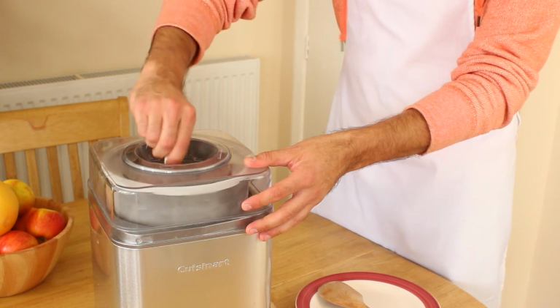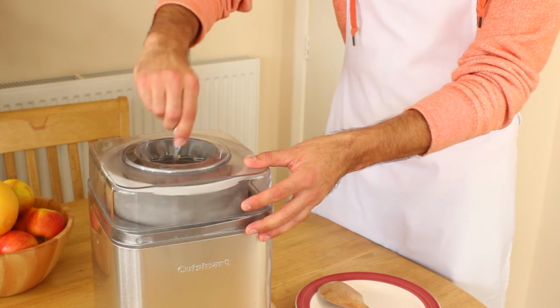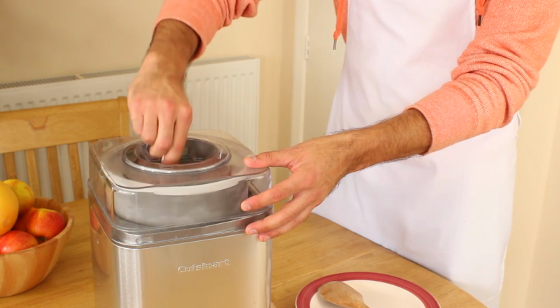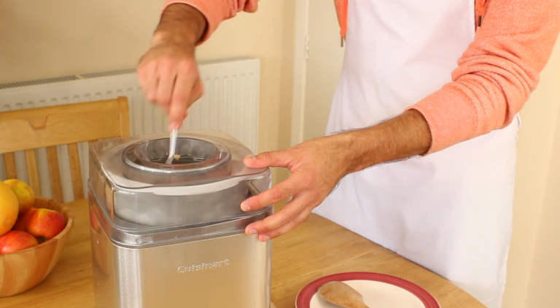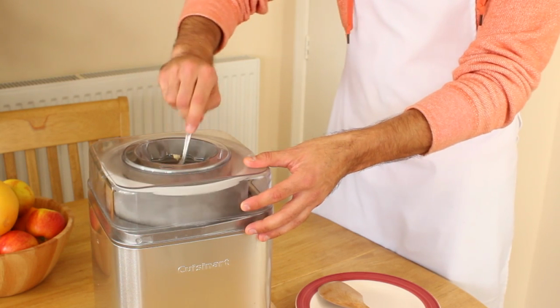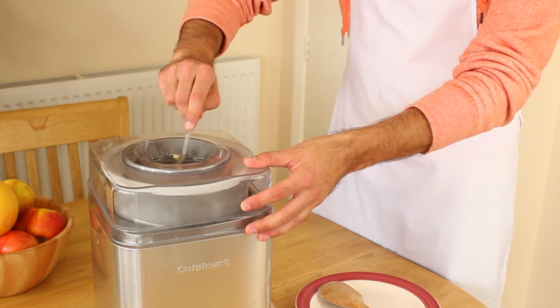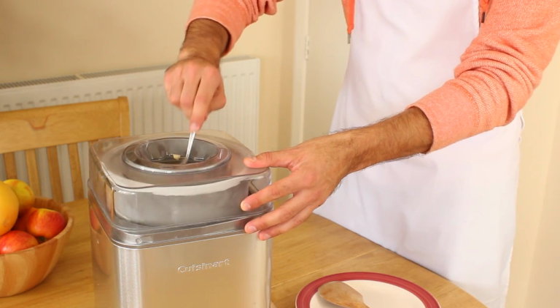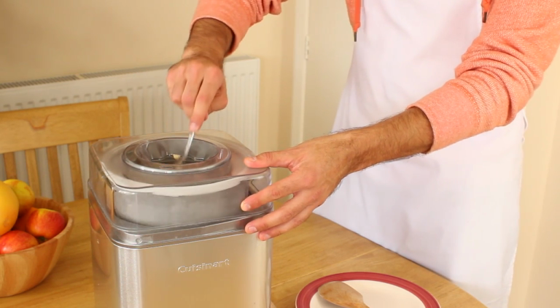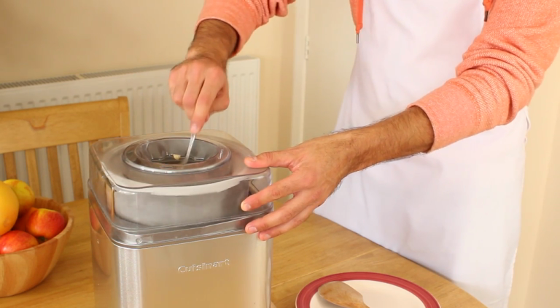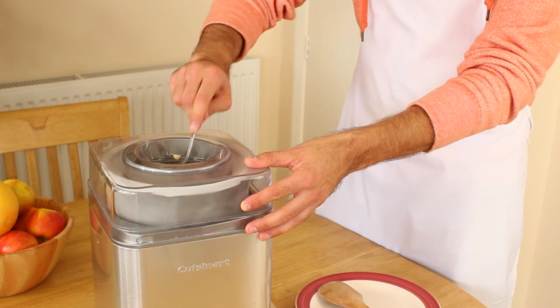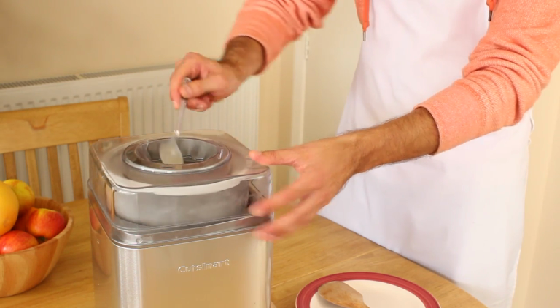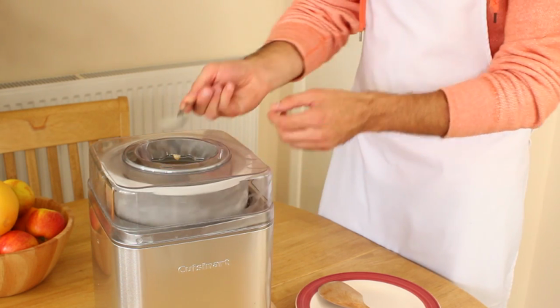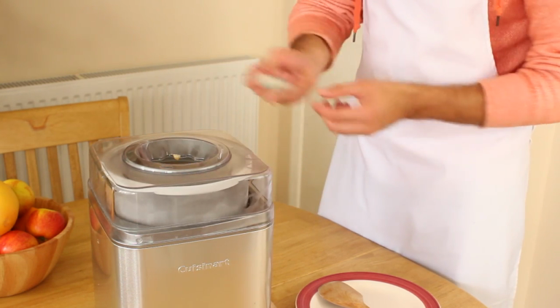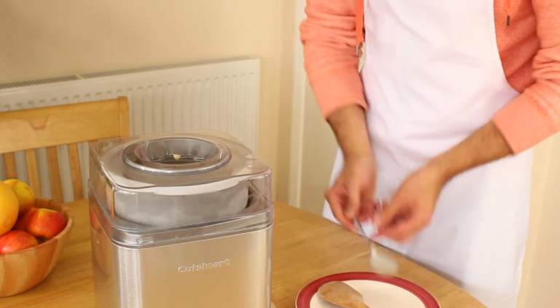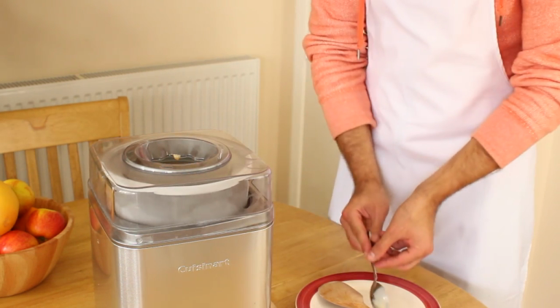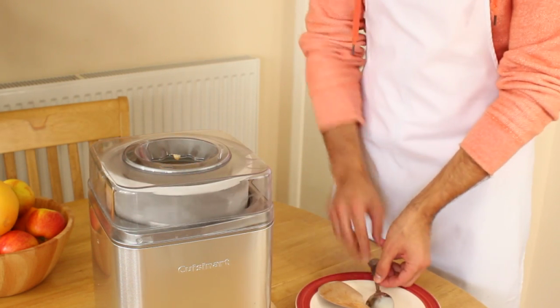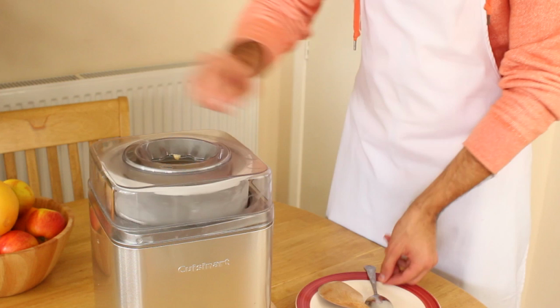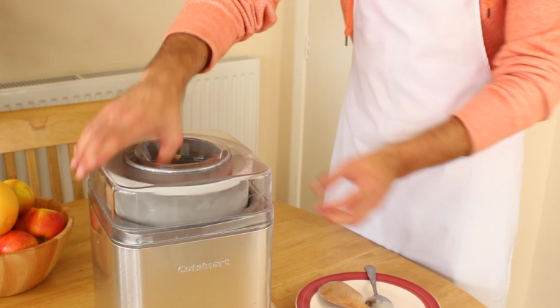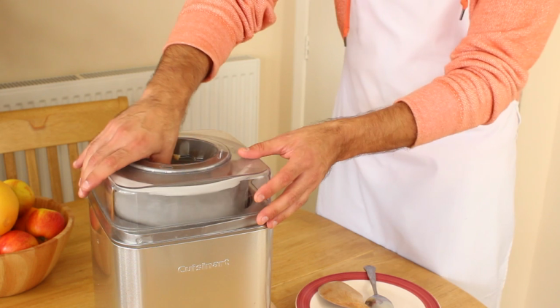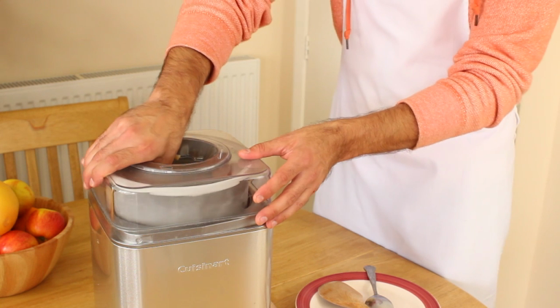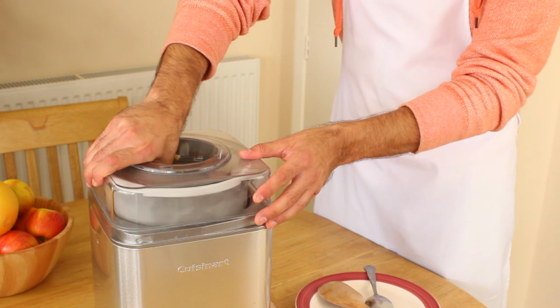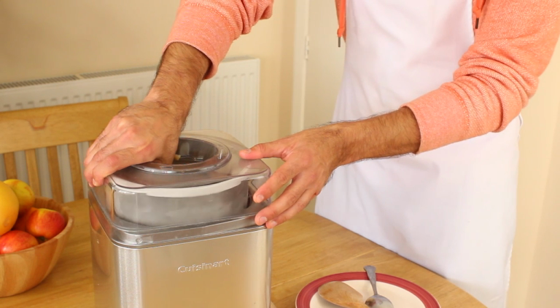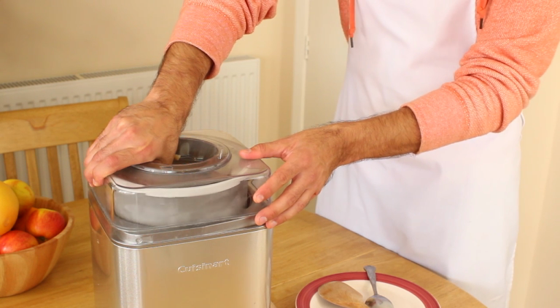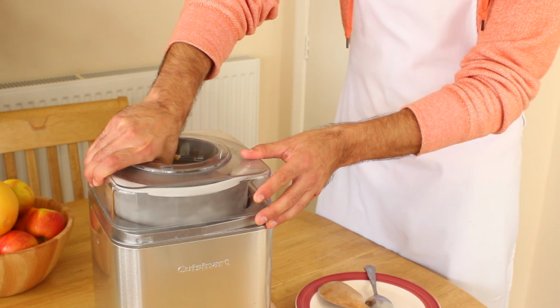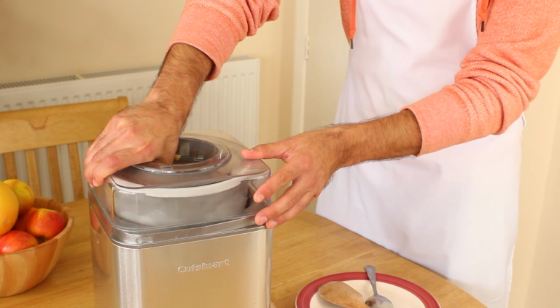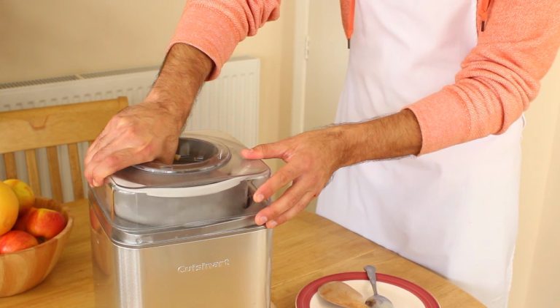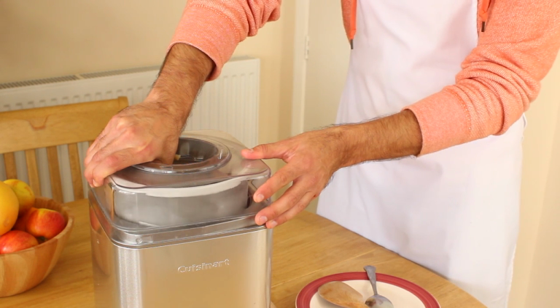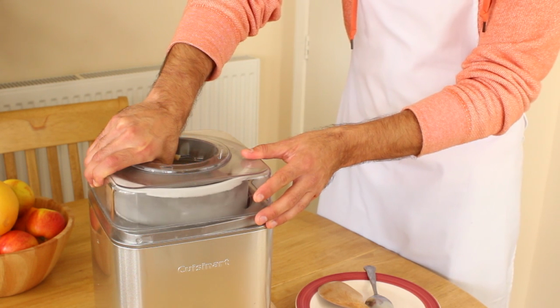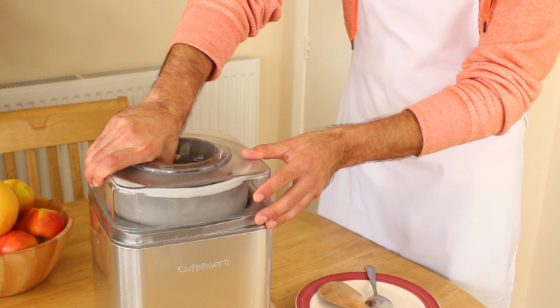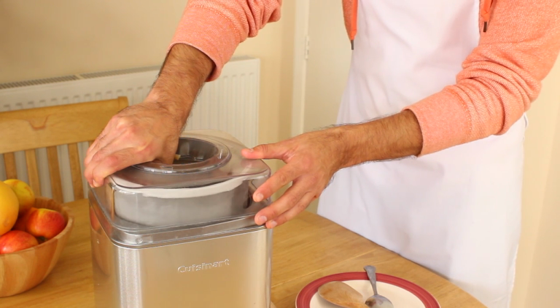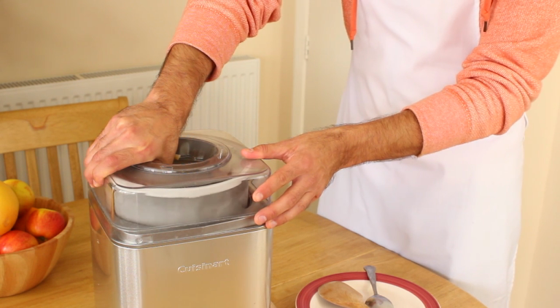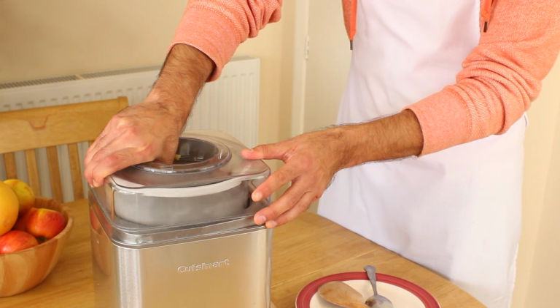I would like to see a spring loaded dasher in a future Cuisinart model. The spring would act to firmly push the dasher against the side and scrape off any ice frozen there.